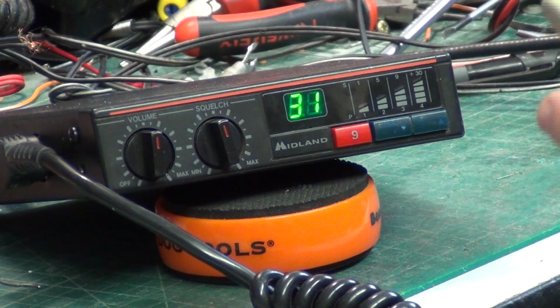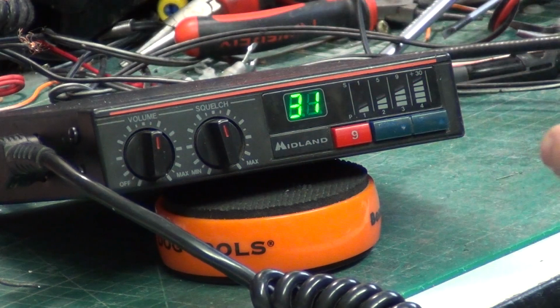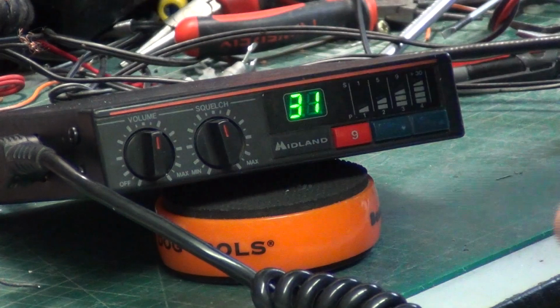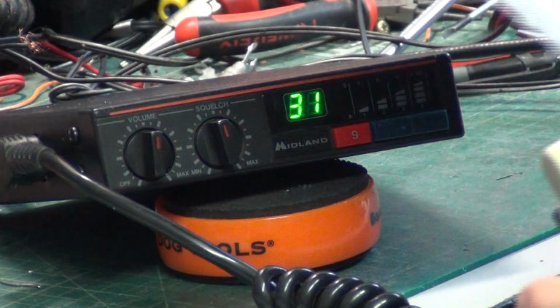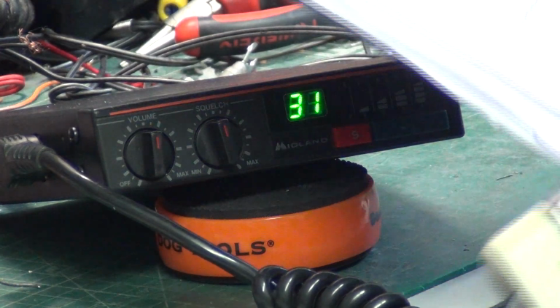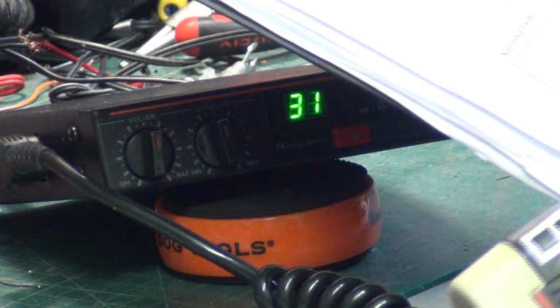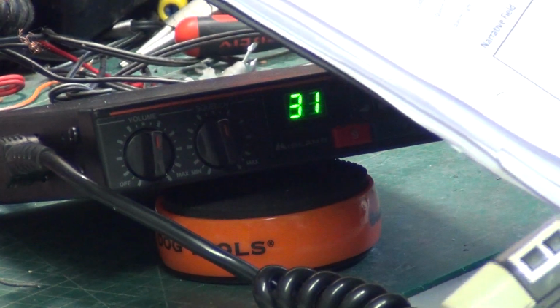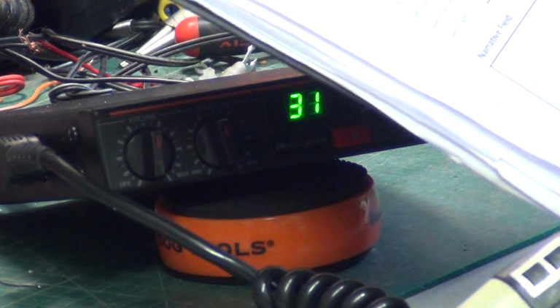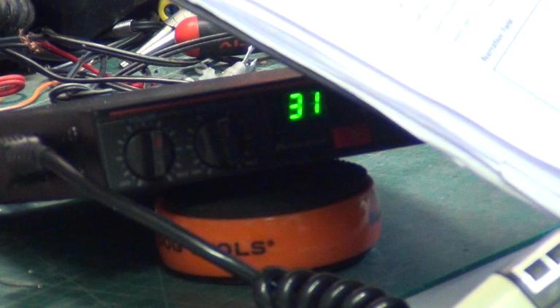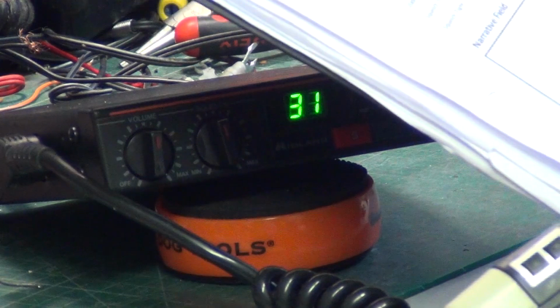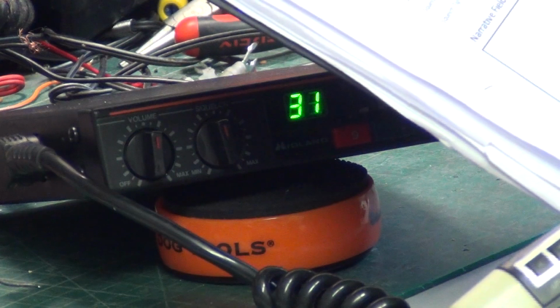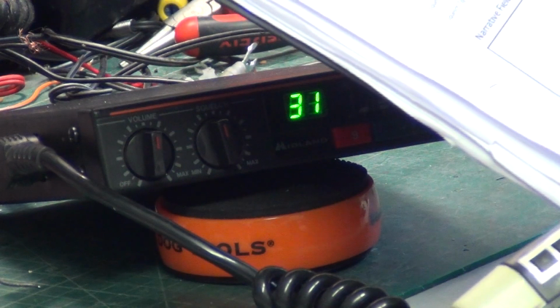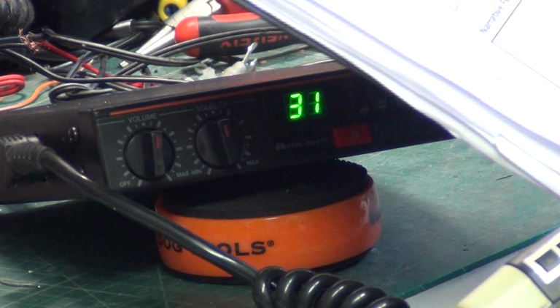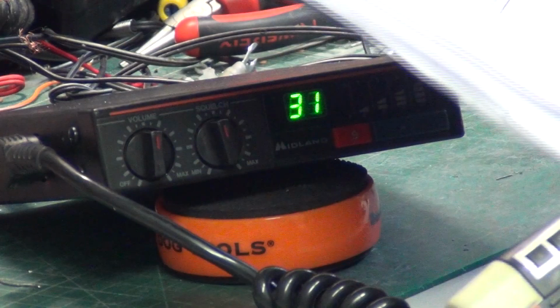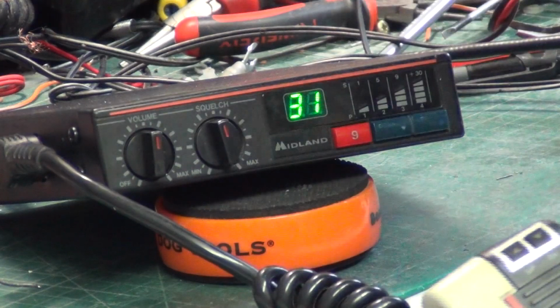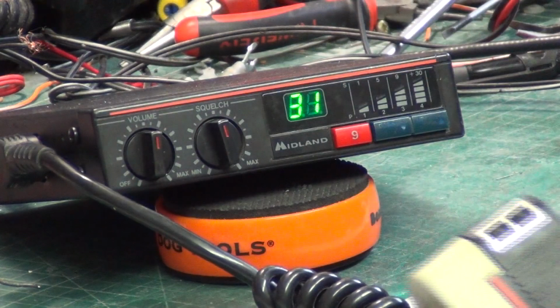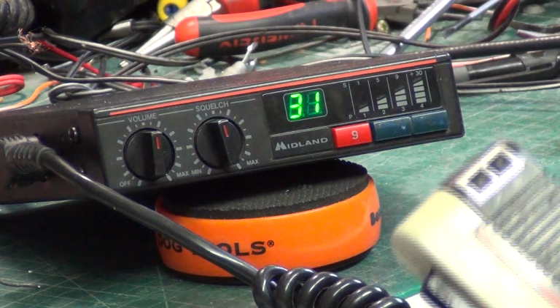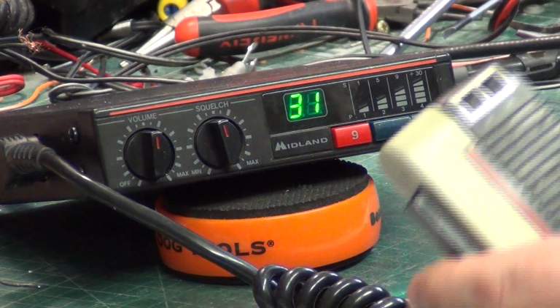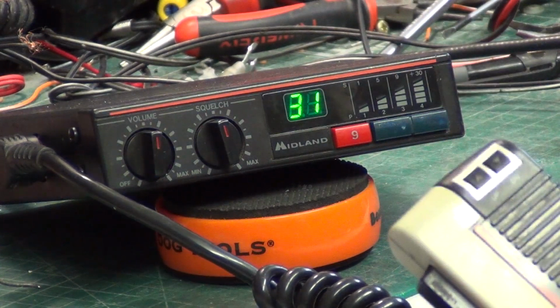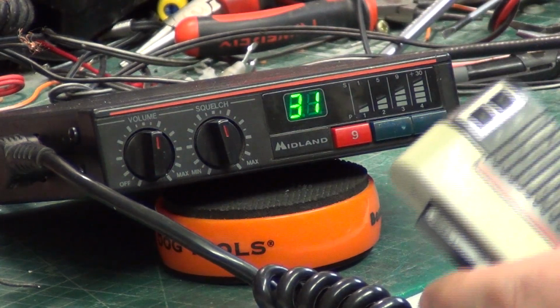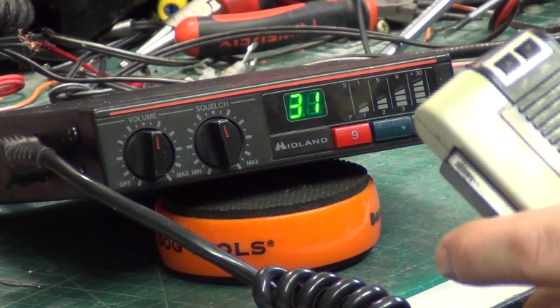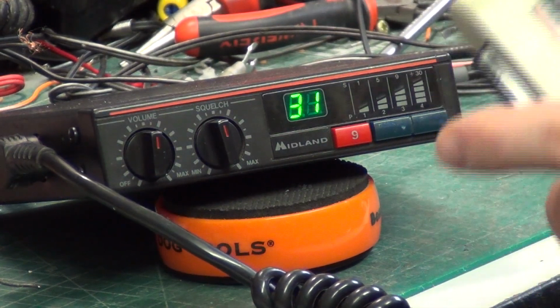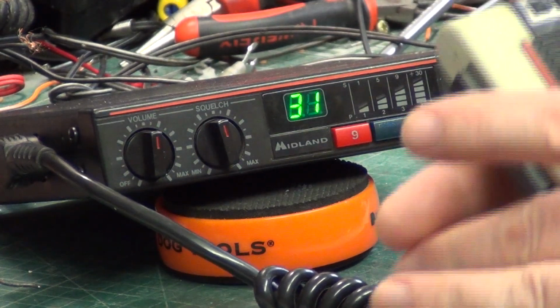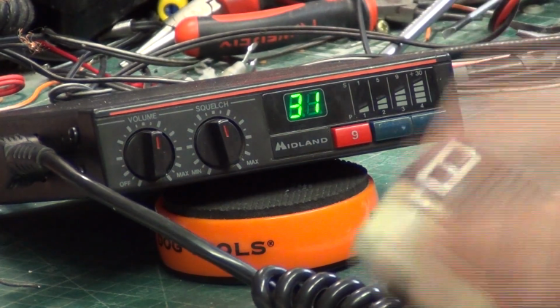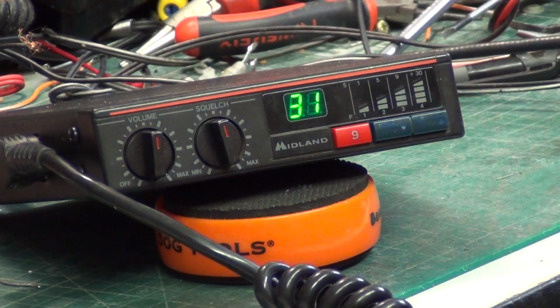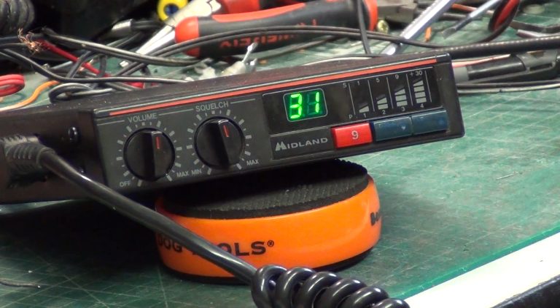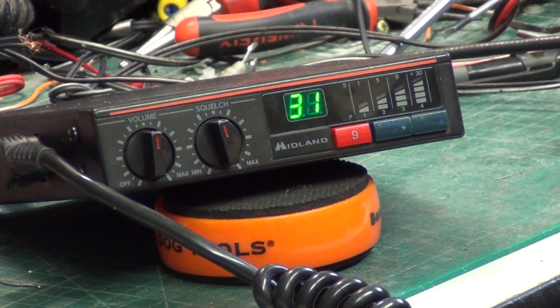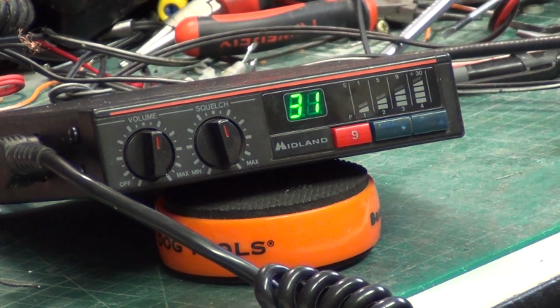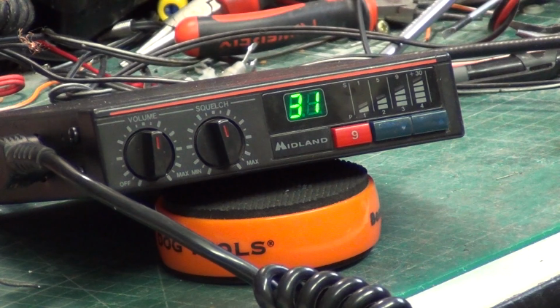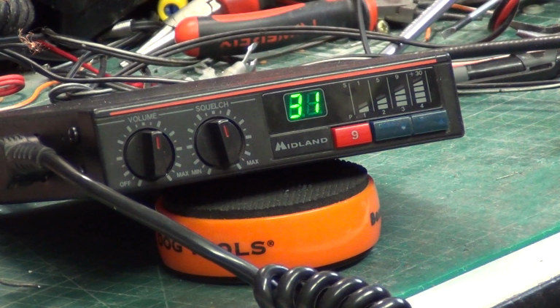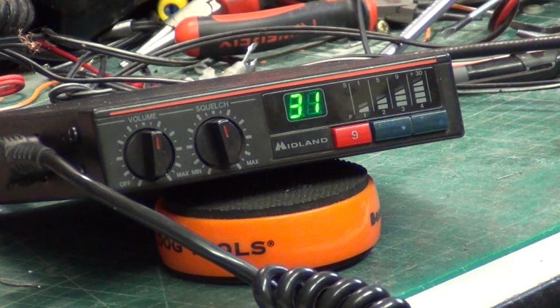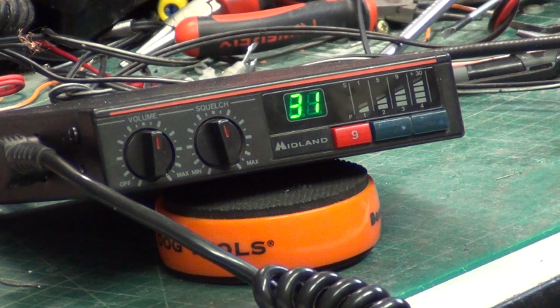We've got full 4 watt output and it's doing 0.3 microvolts for 12 dB SINAD, so it's quite a sensitive set — more so than the baby Midlands.